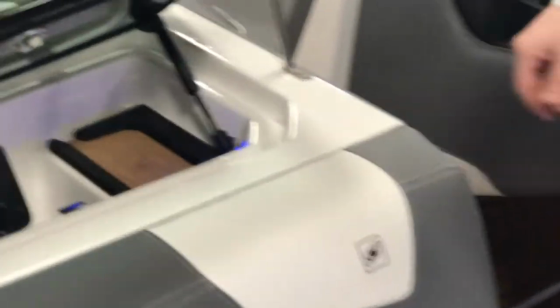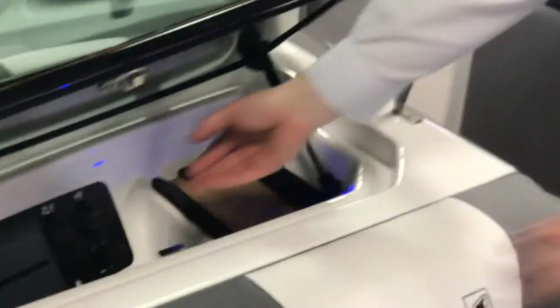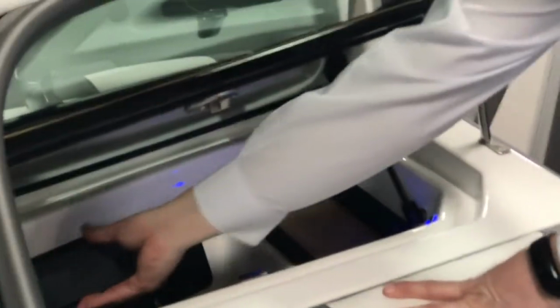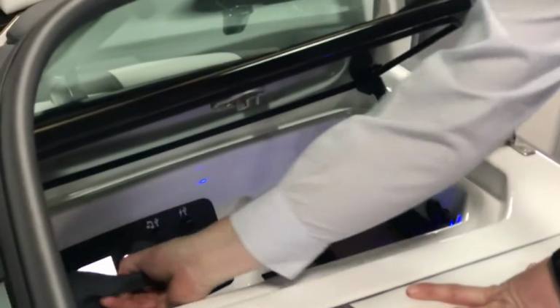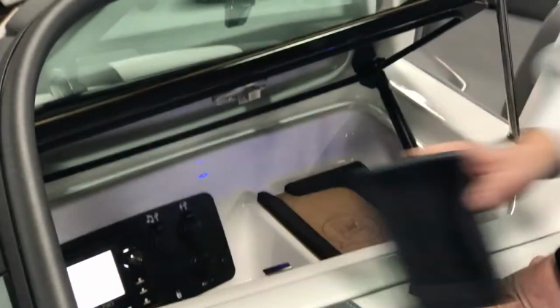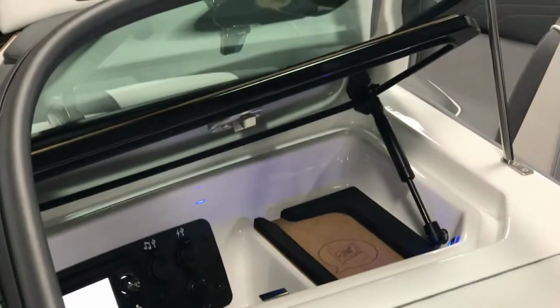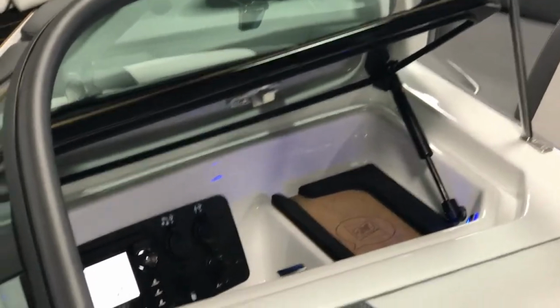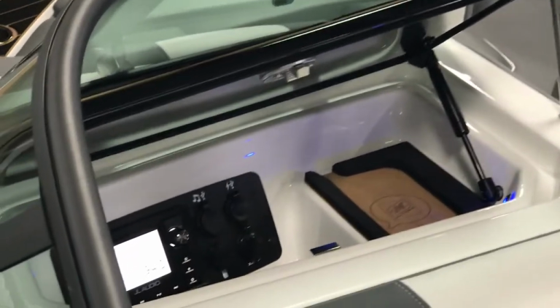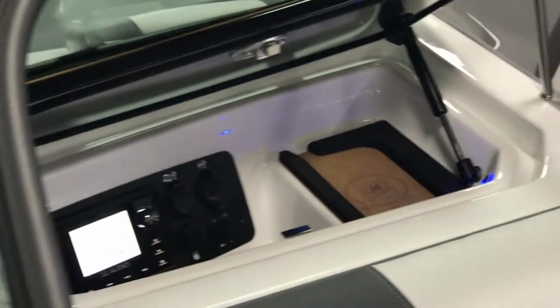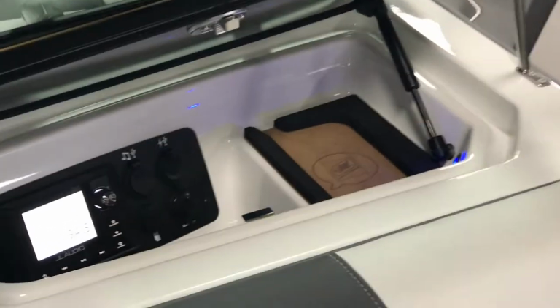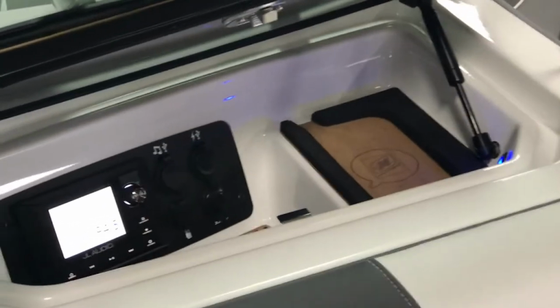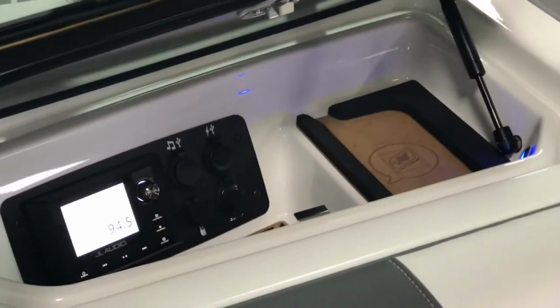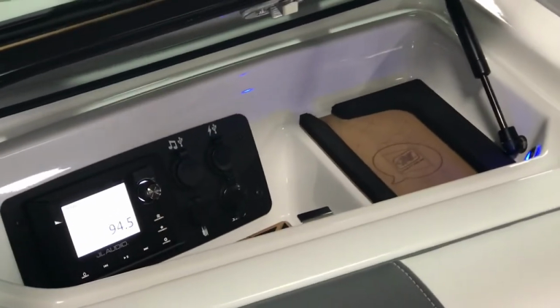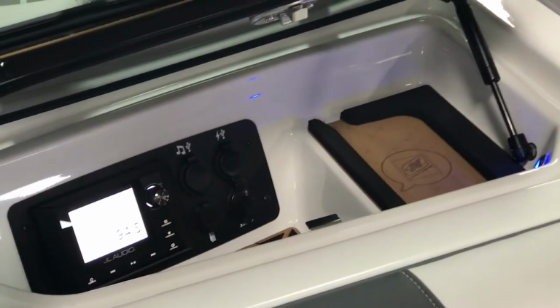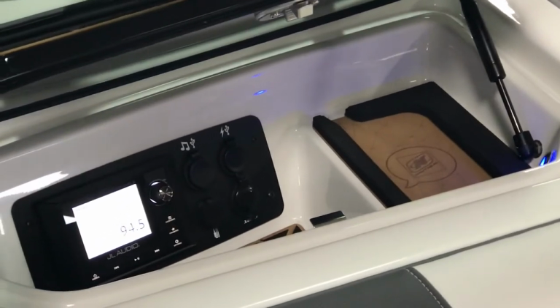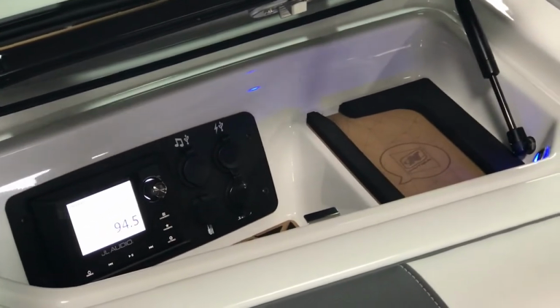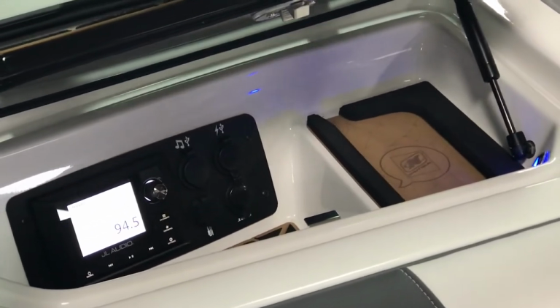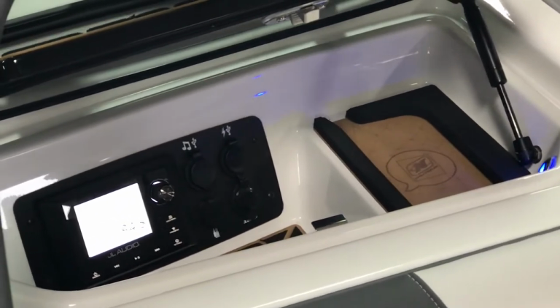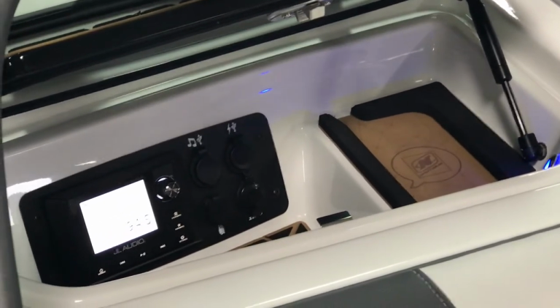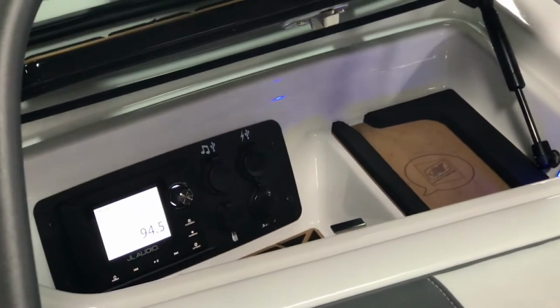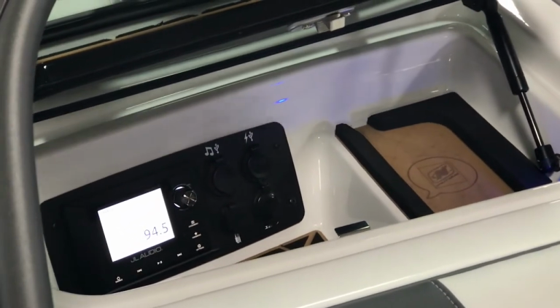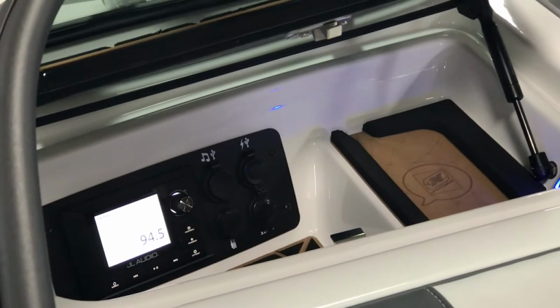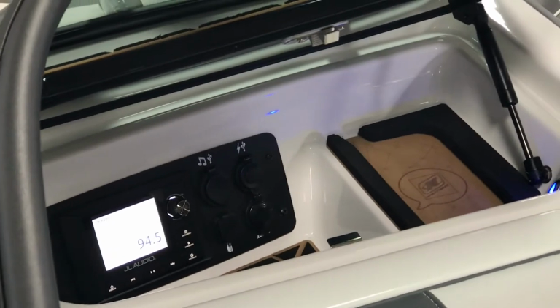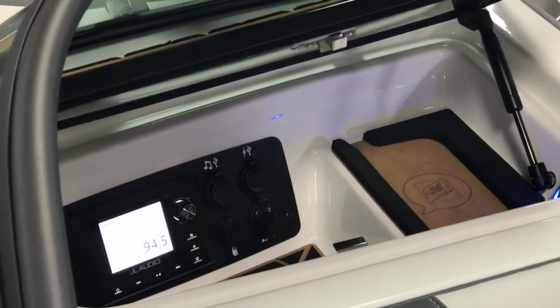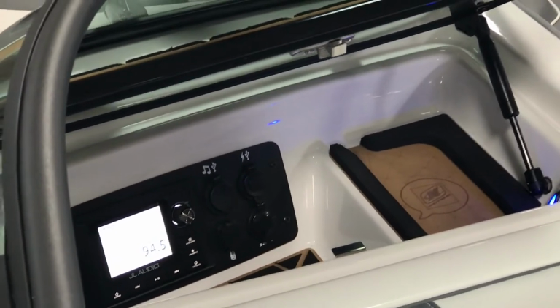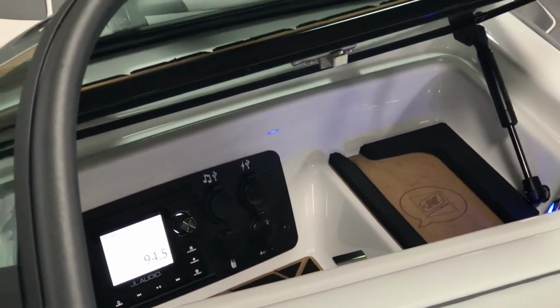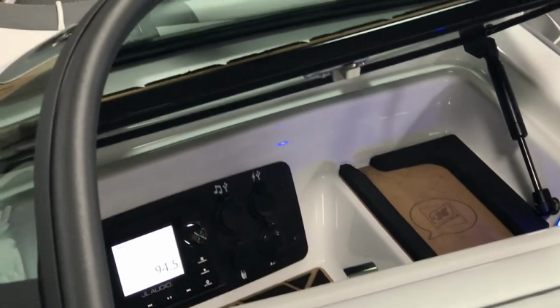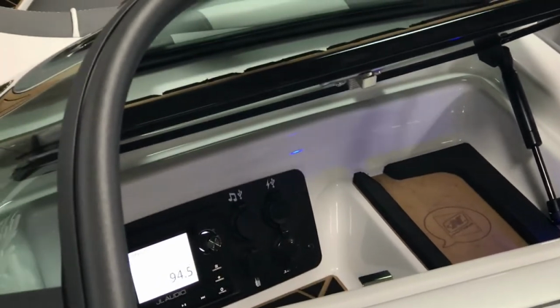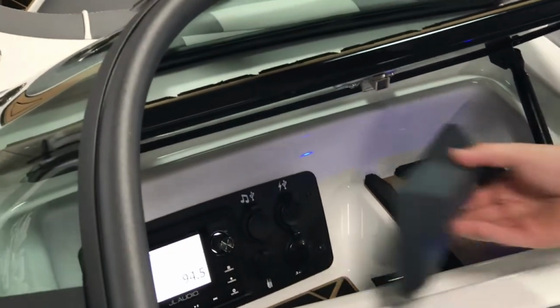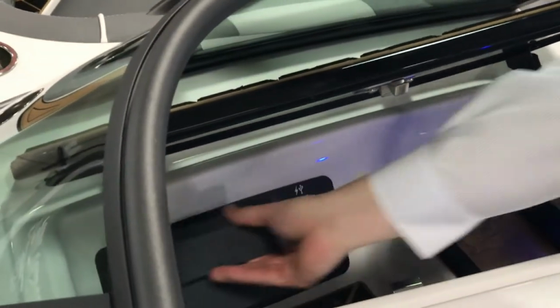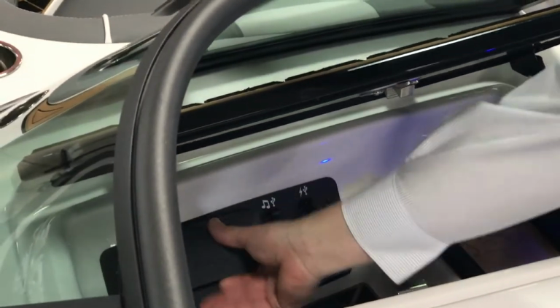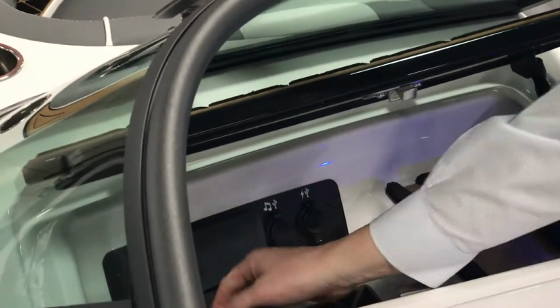It also has a JL audio control panel here to be able to control the music if the driver is busy. Phone chargers, aux cables — the whole nine there.